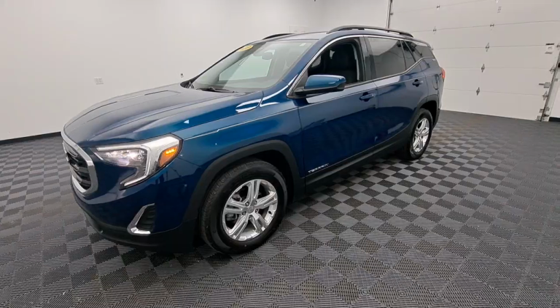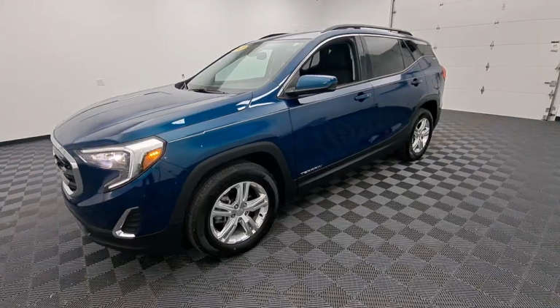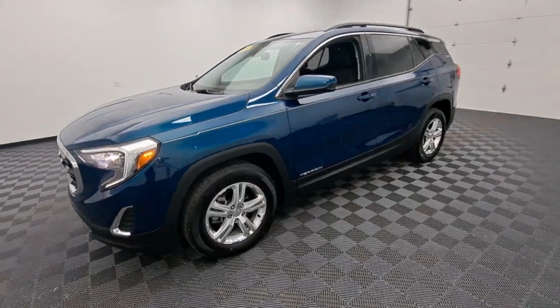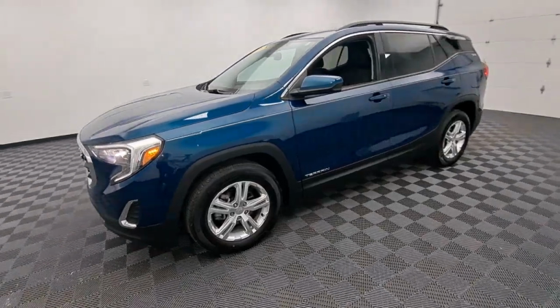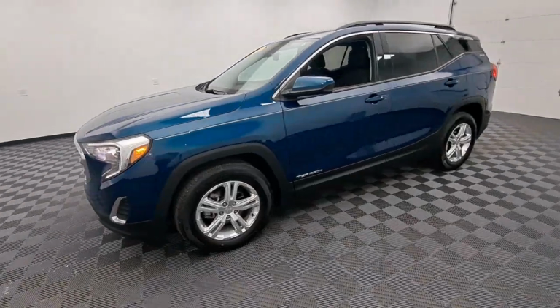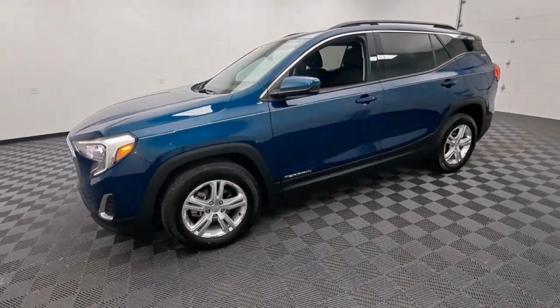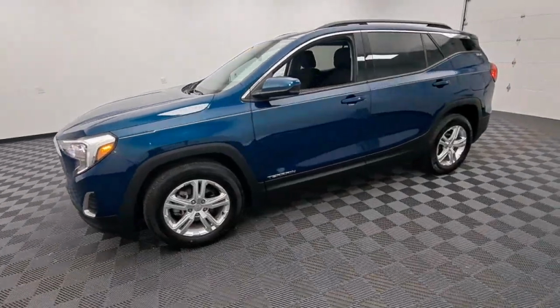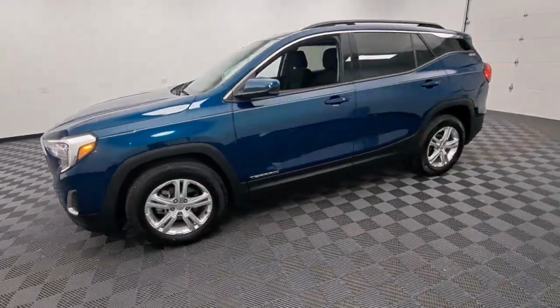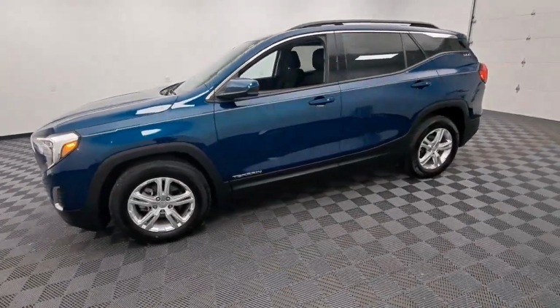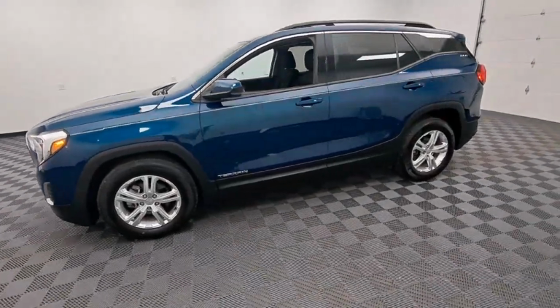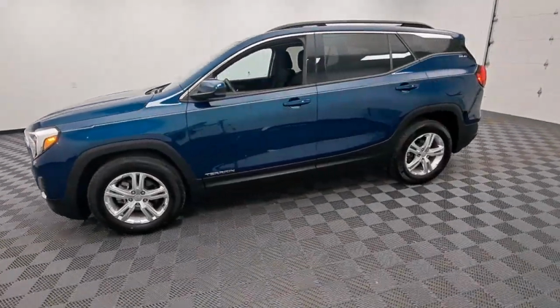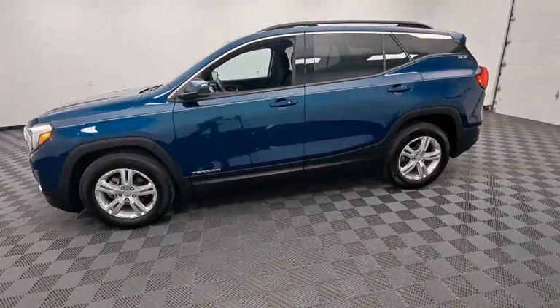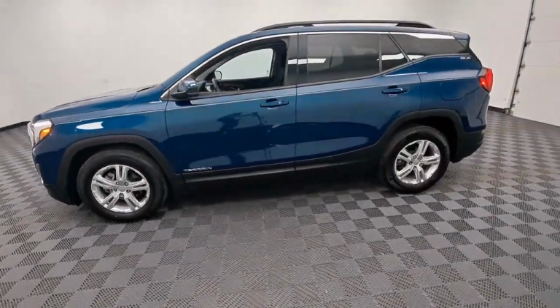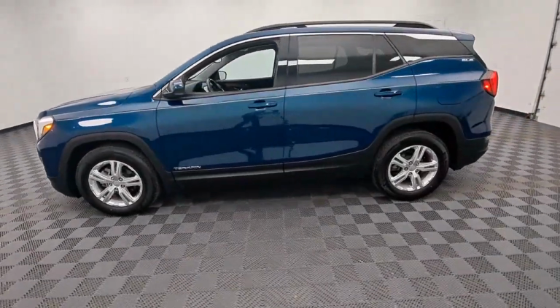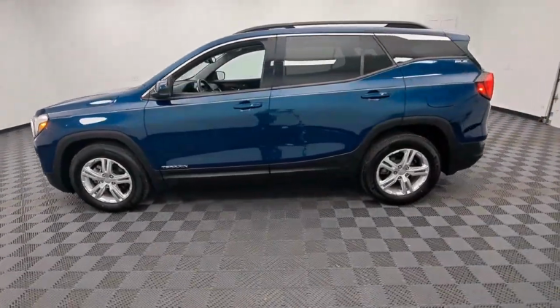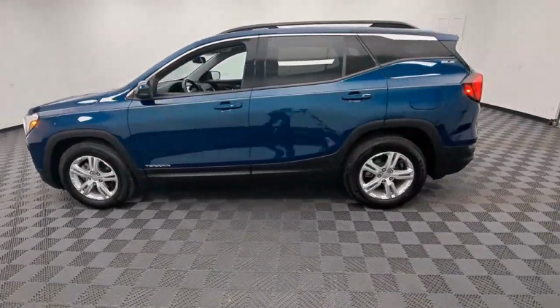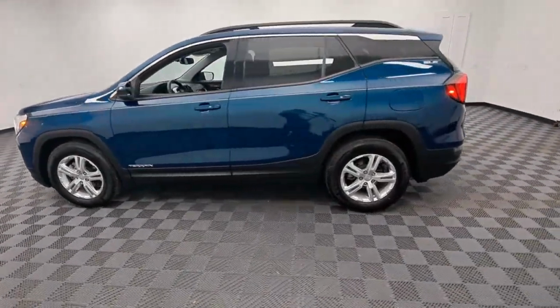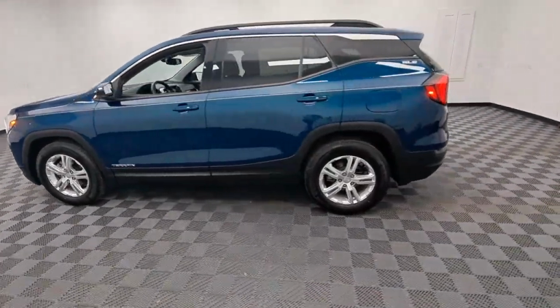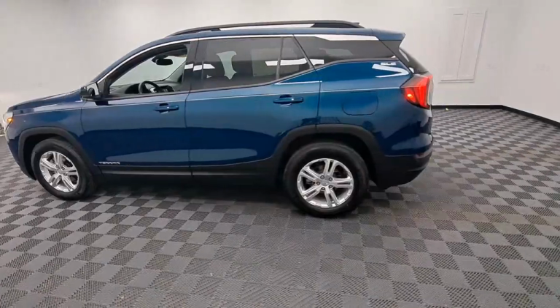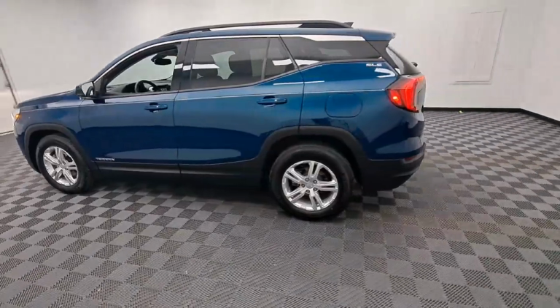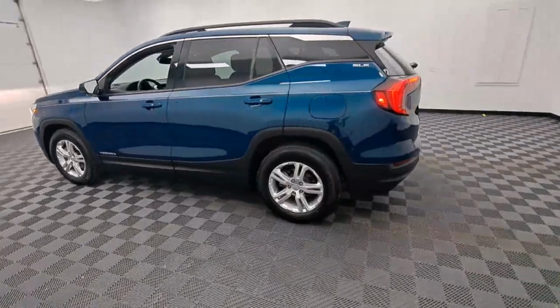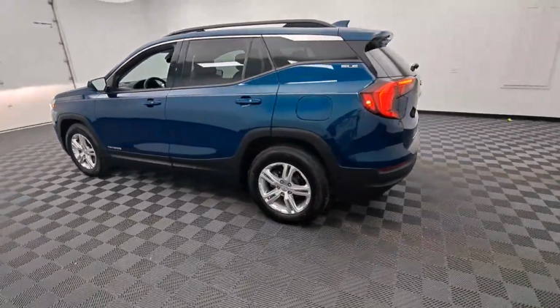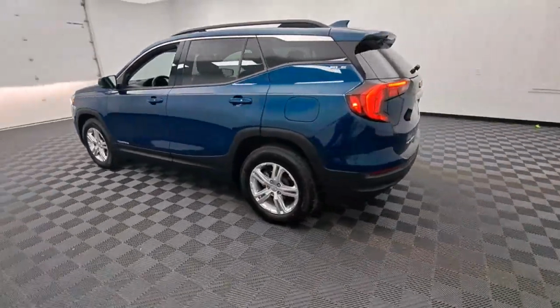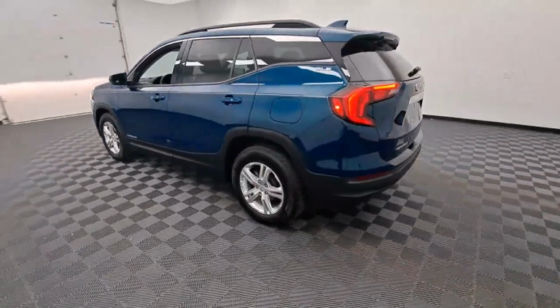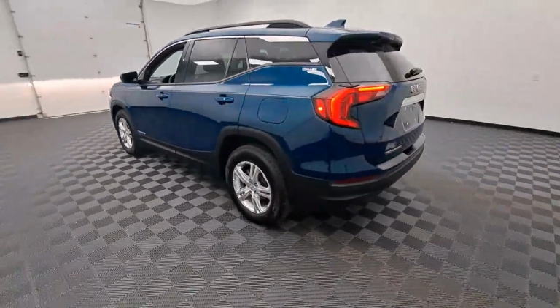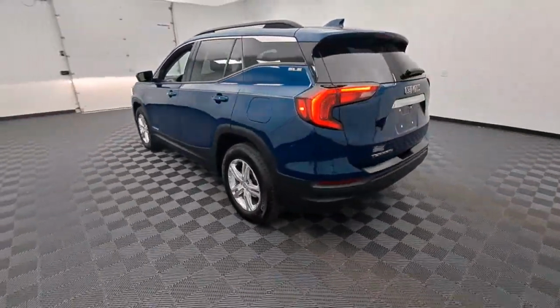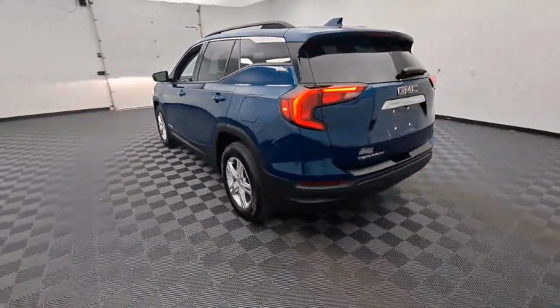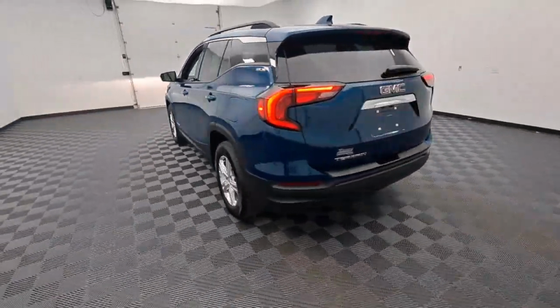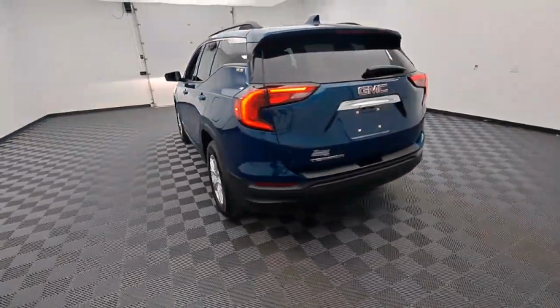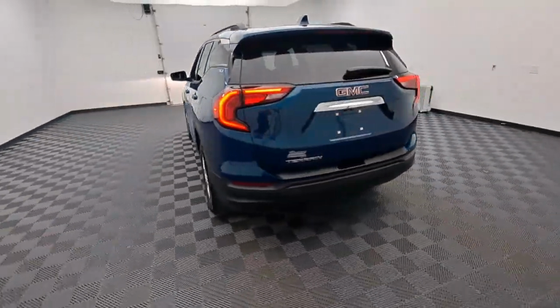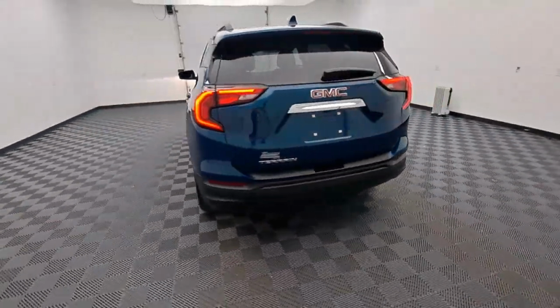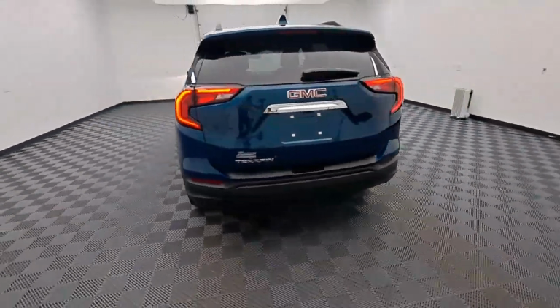Introducing the 2020 GMC Terrain. With less than 35,000 miles on the odometer, this vehicle provides excellent value.